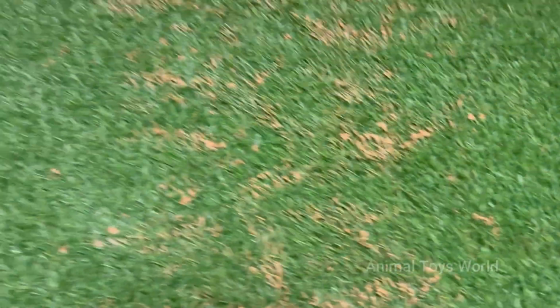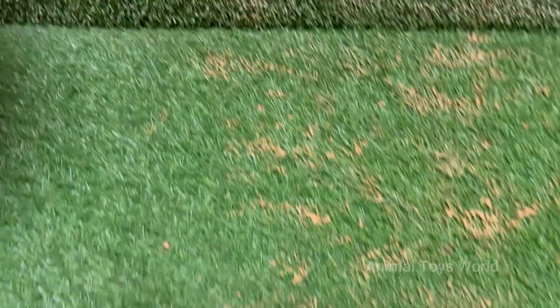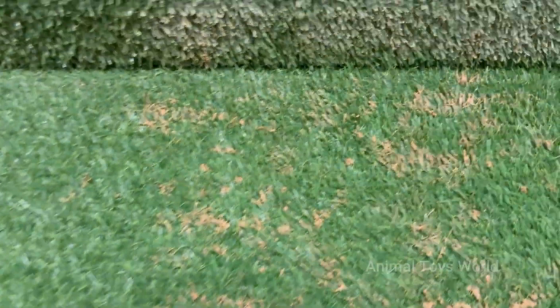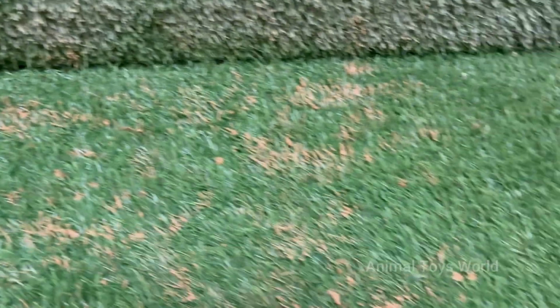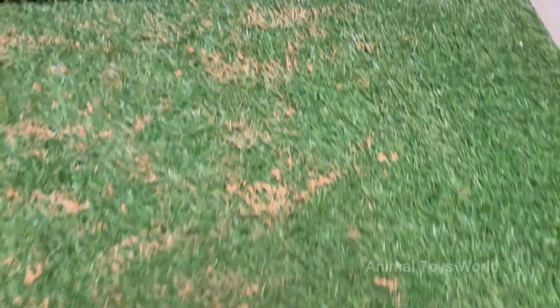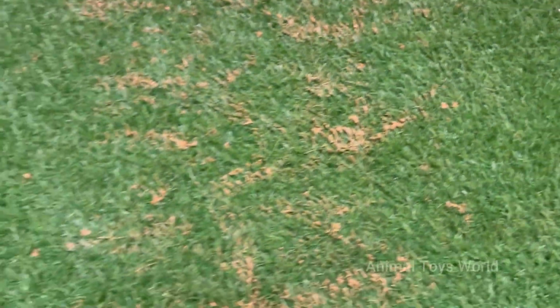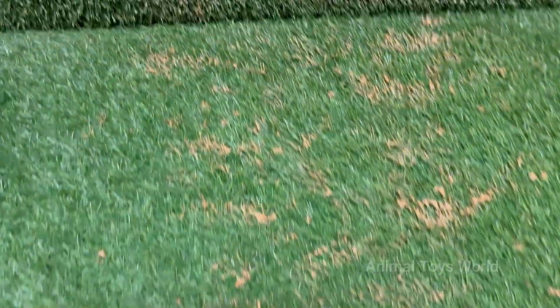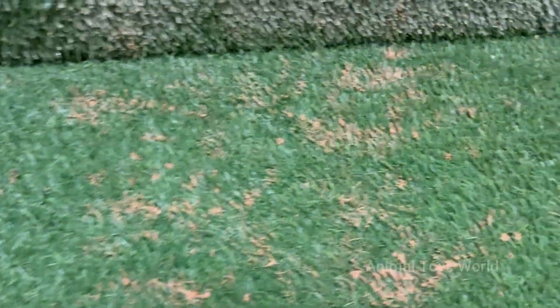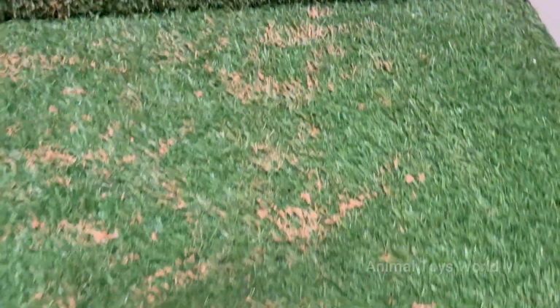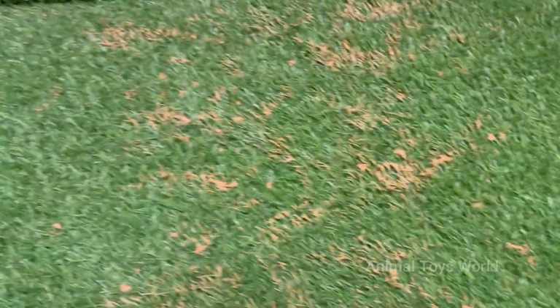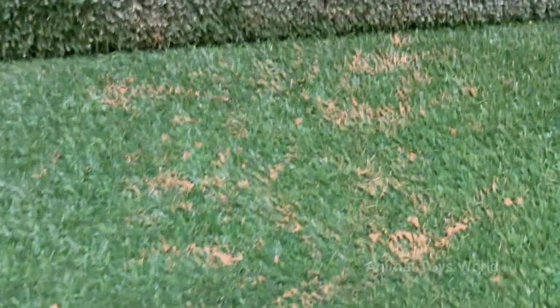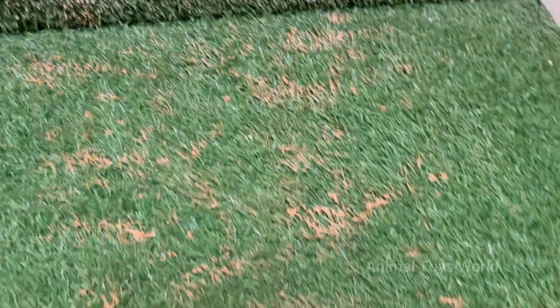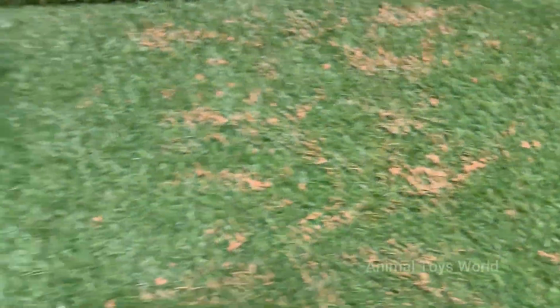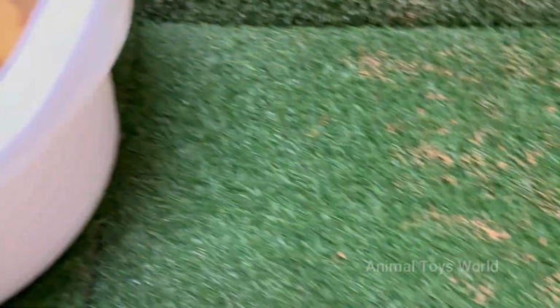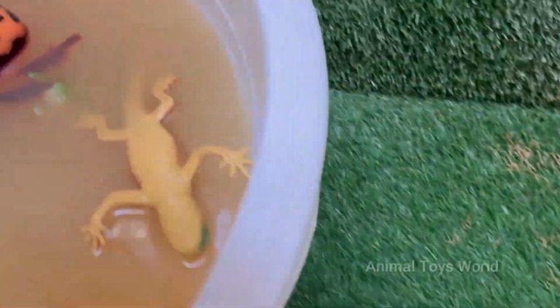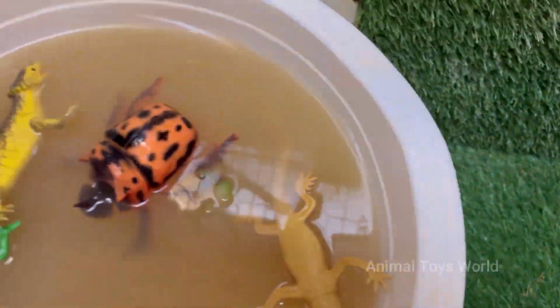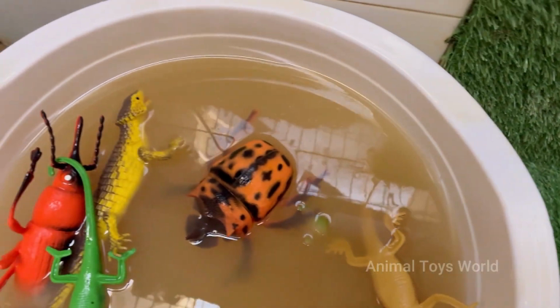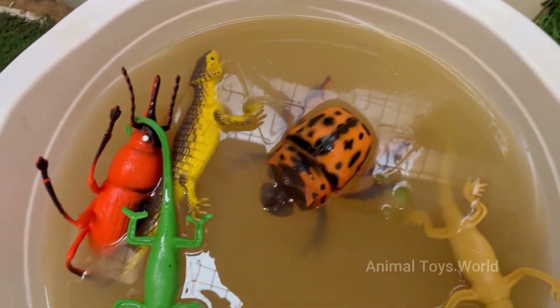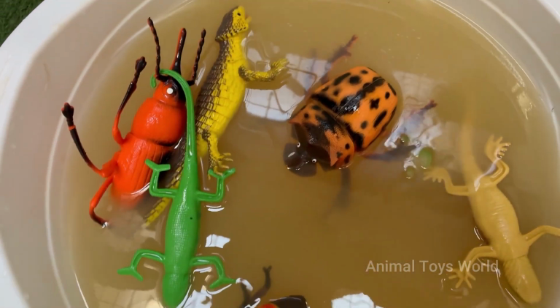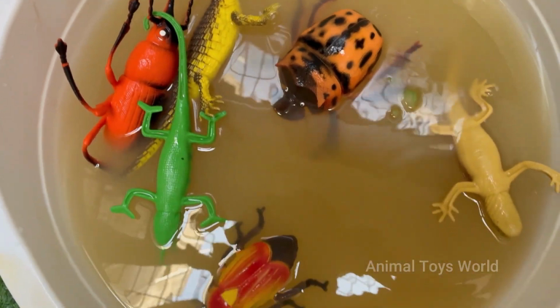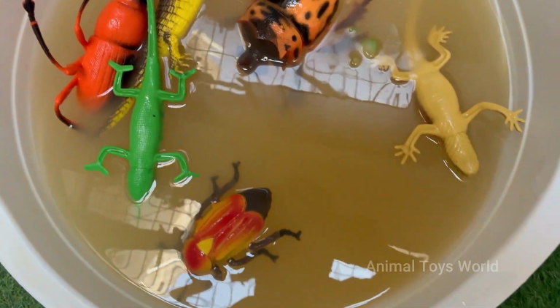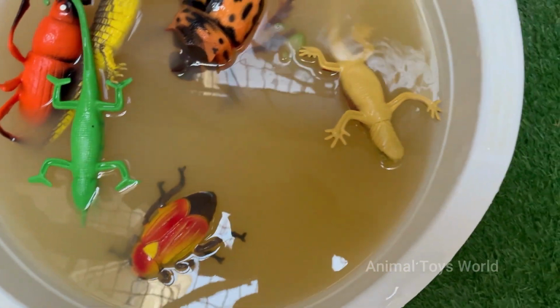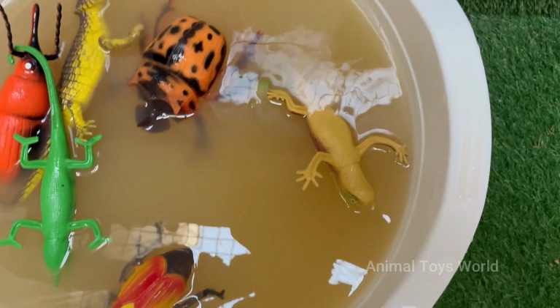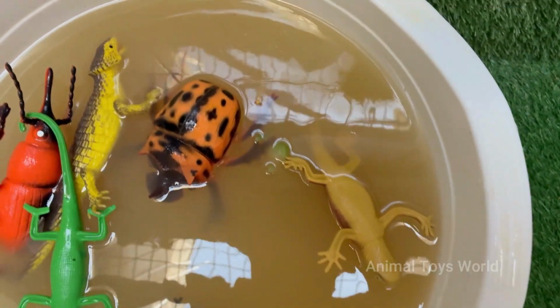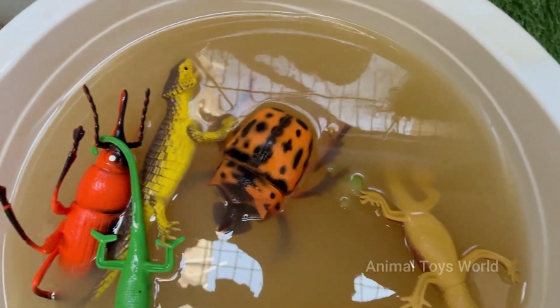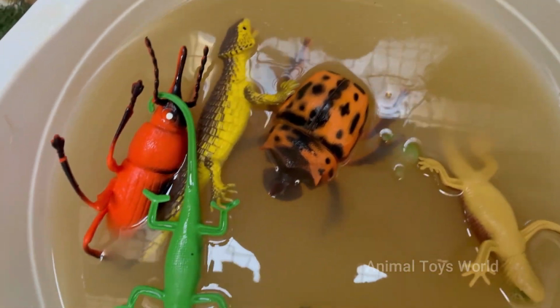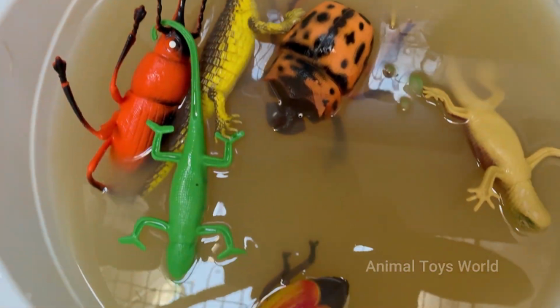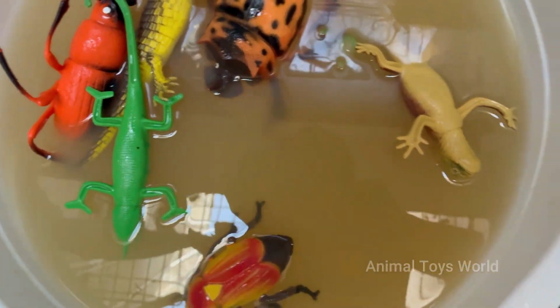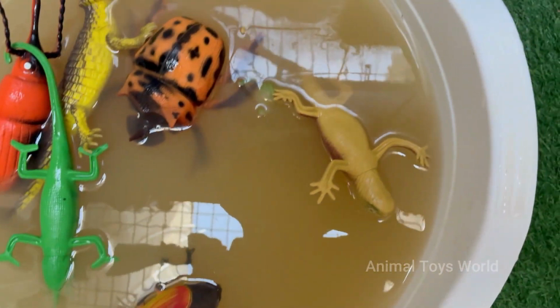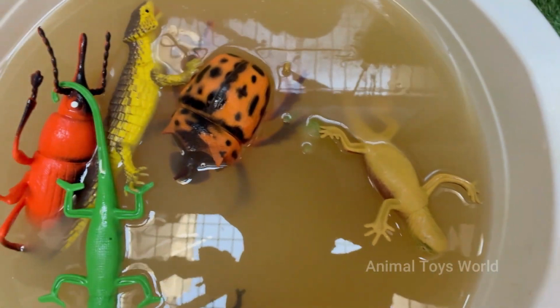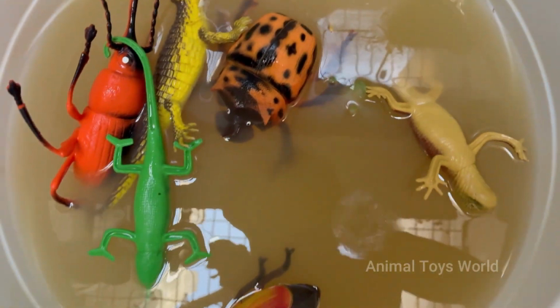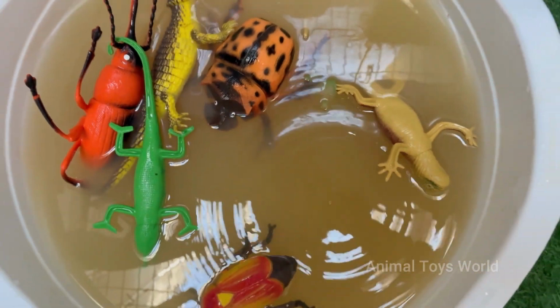Our adventure begins by getting up close with the miniature universe of bugs and insects. Children will be delighted to learn how to identify a shimmering dragonfly, a hard-working ladybug, and a buzzing bumblebee.